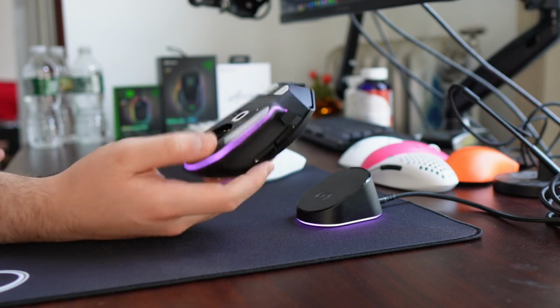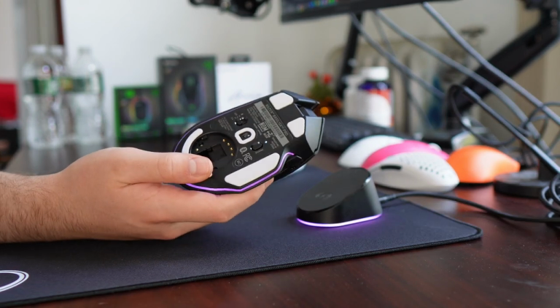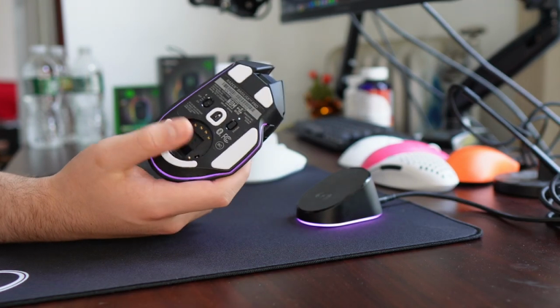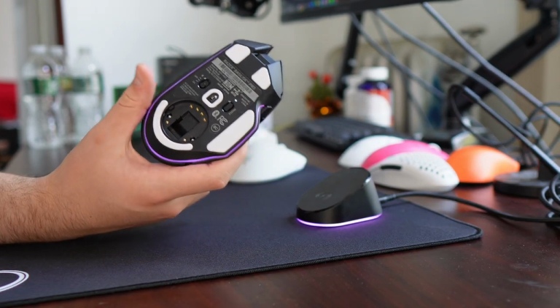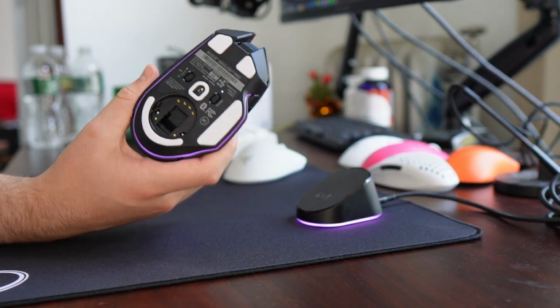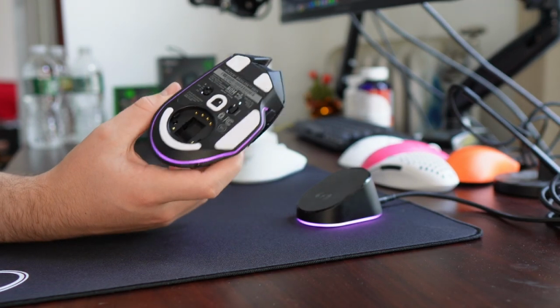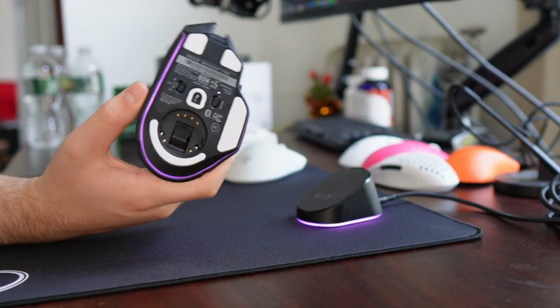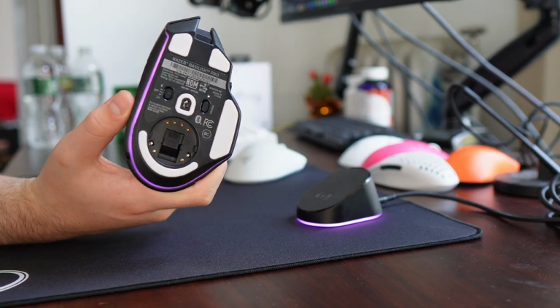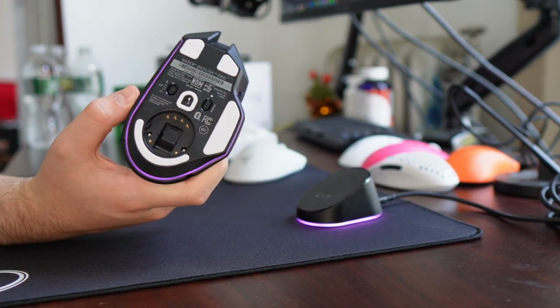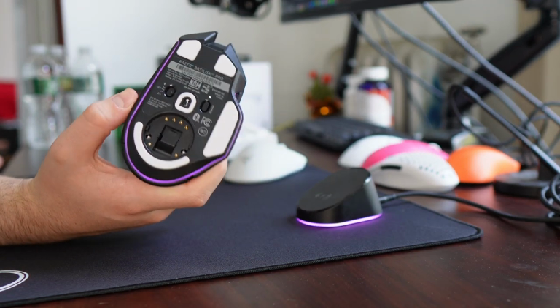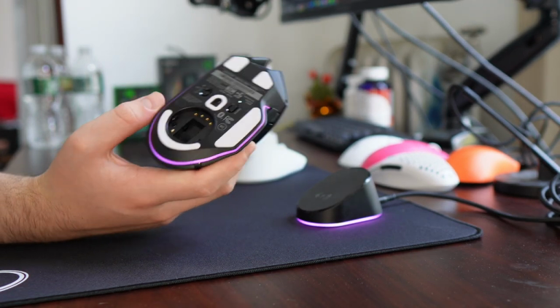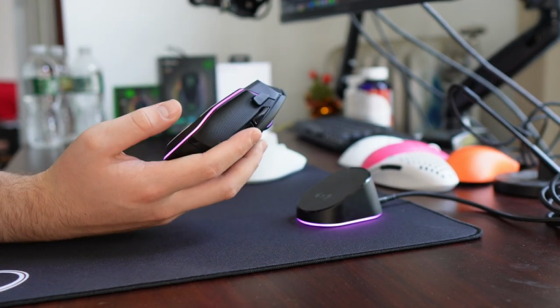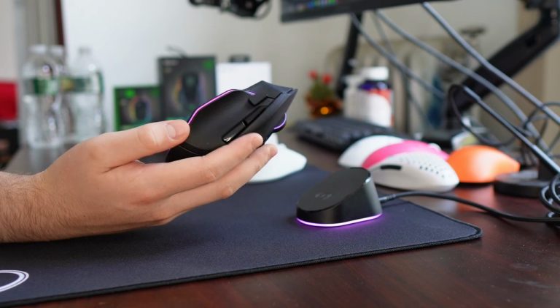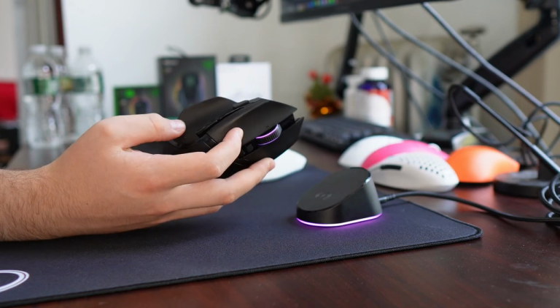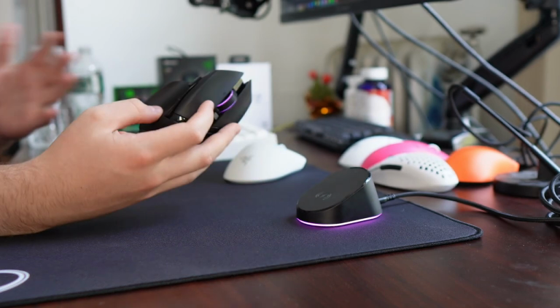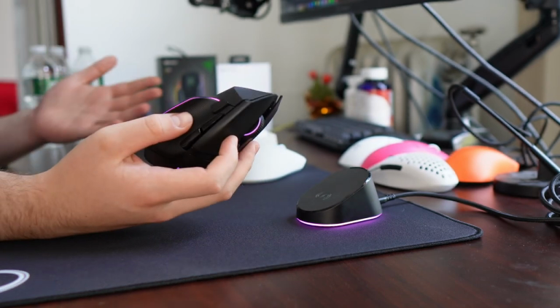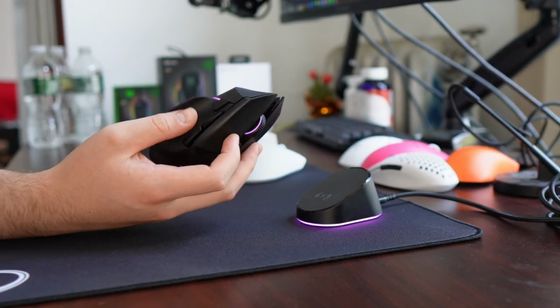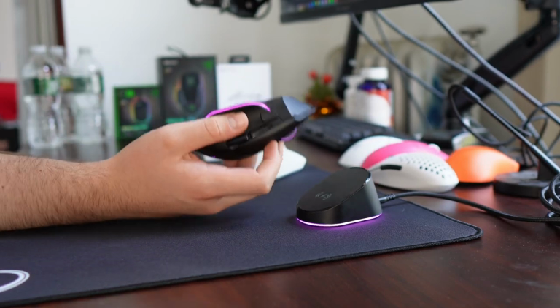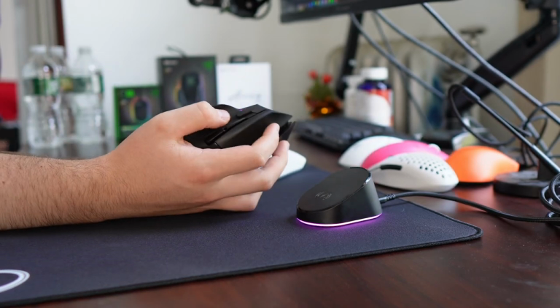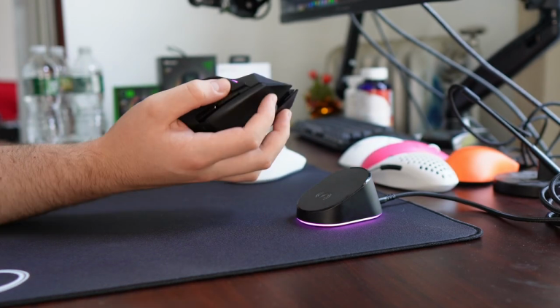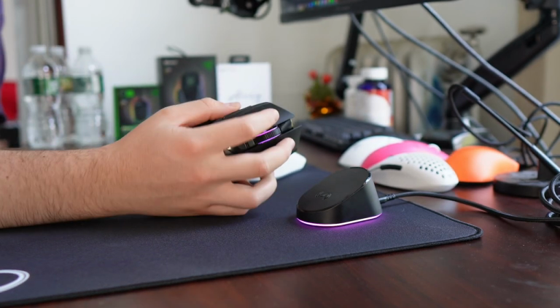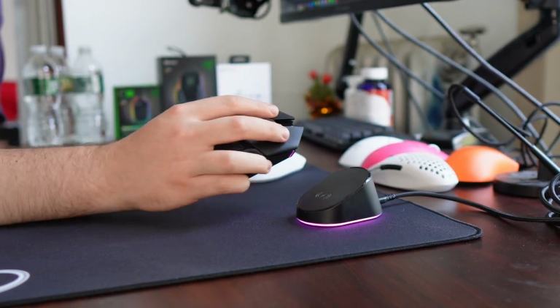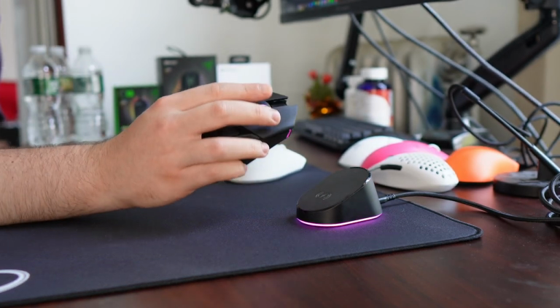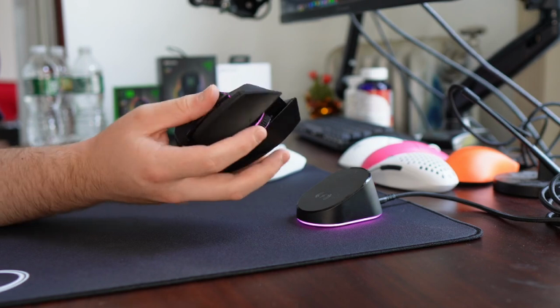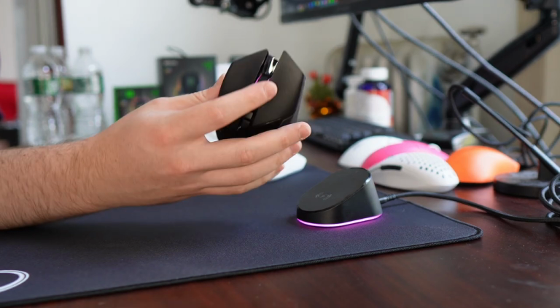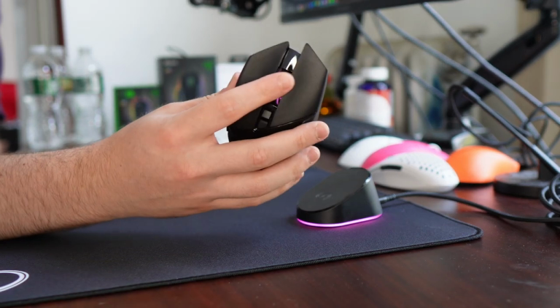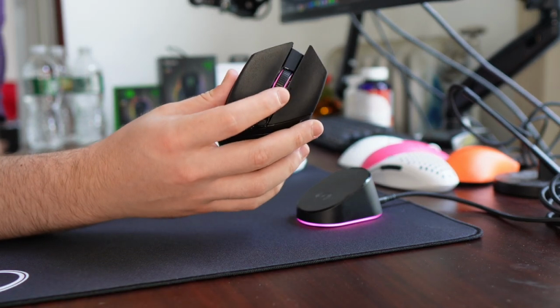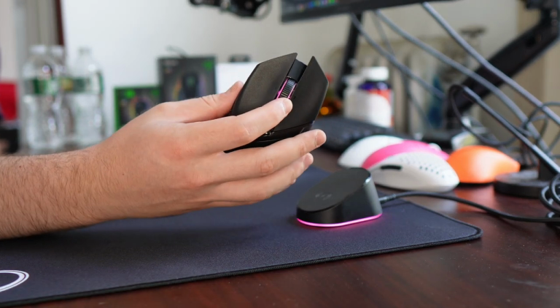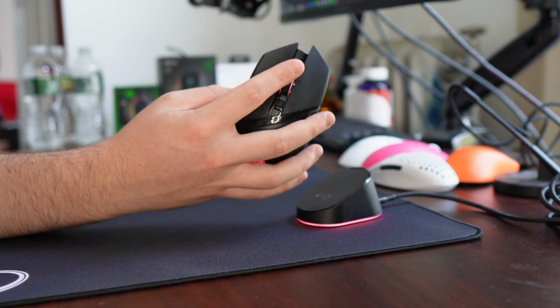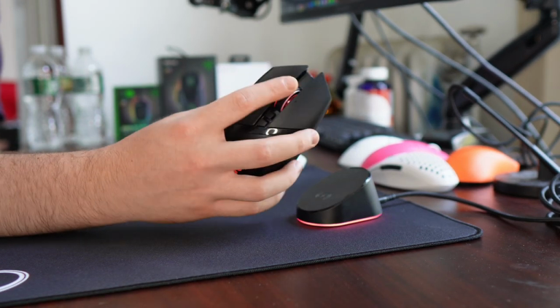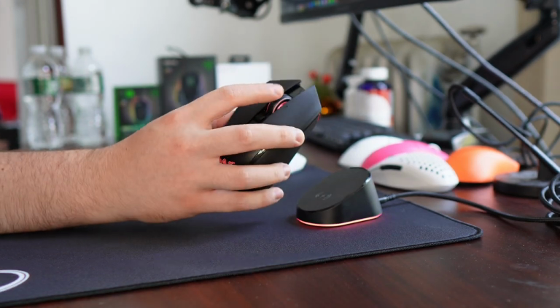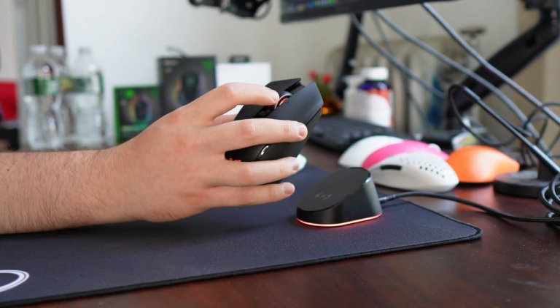On the other hand, it does make sense that Razer will refresh all of their lineups with their new tech. So I'm not totally hating on this mouse — I understand there is a market for it, that average G502 user. There's so much scroll wheel functionality, let's talk about that now.